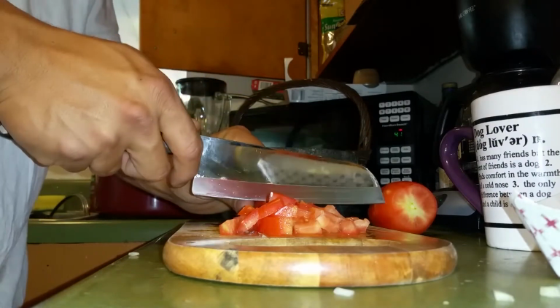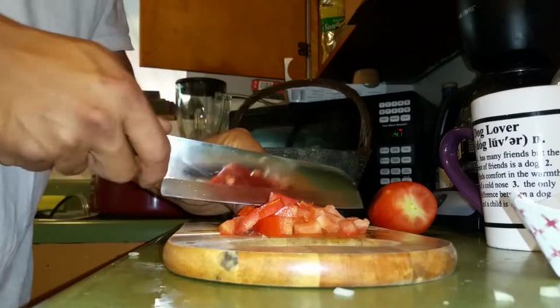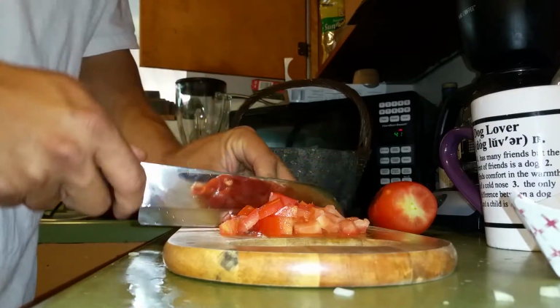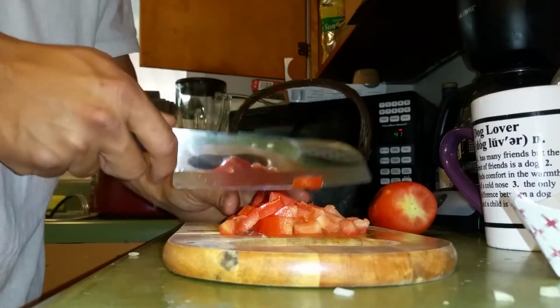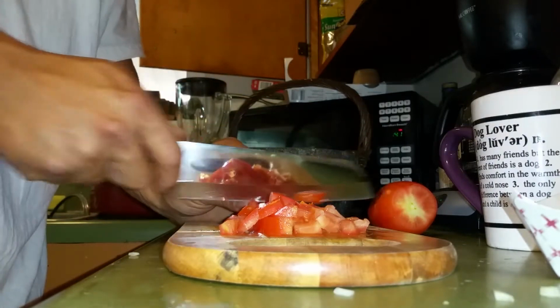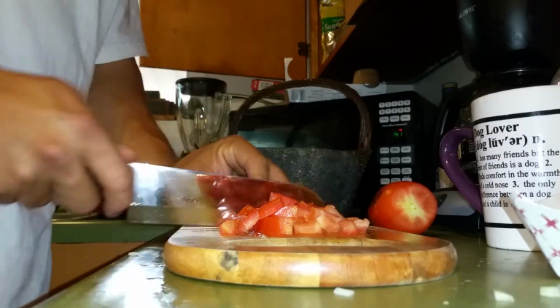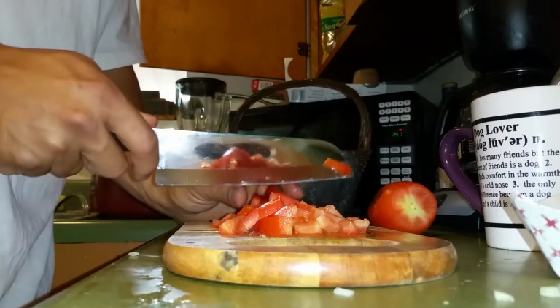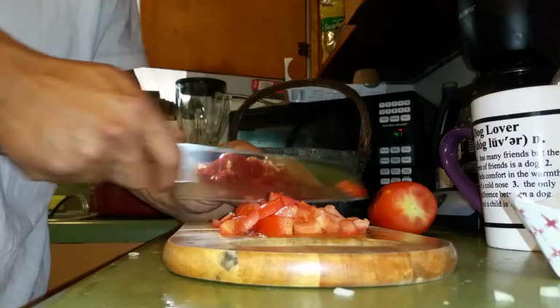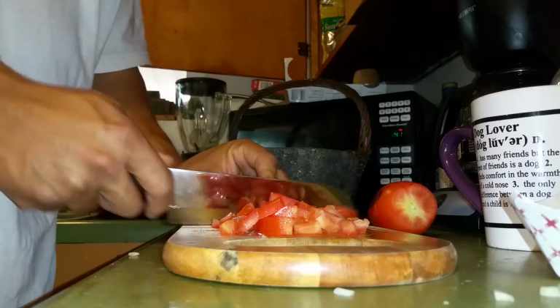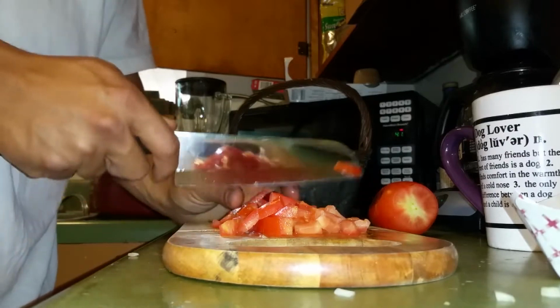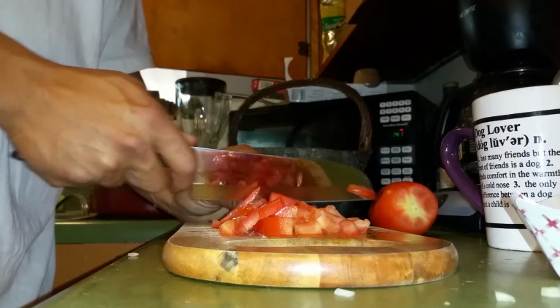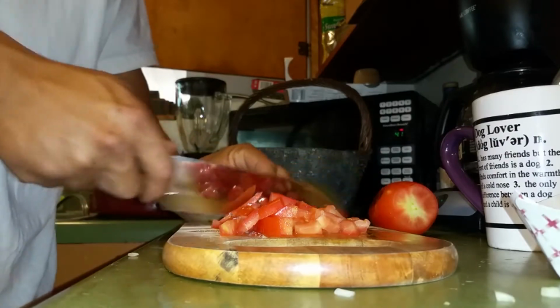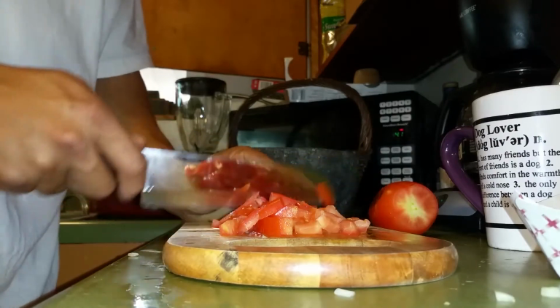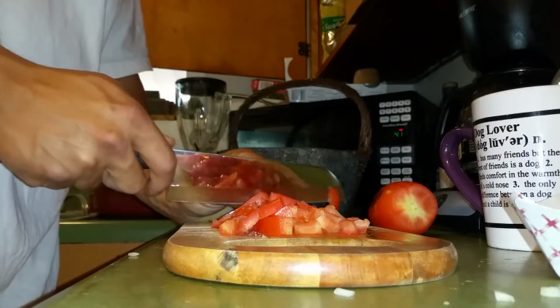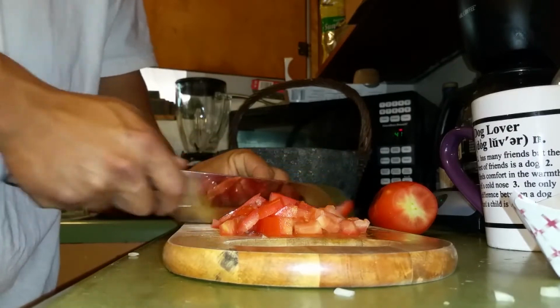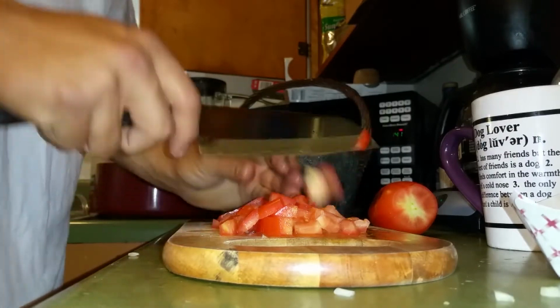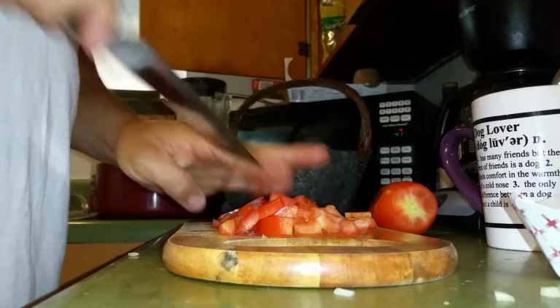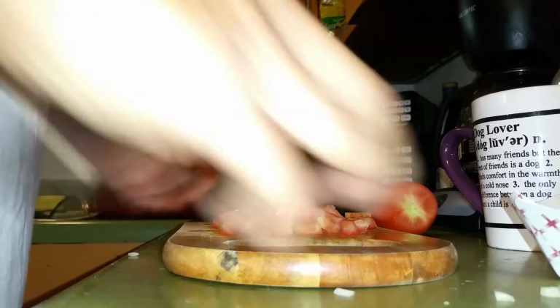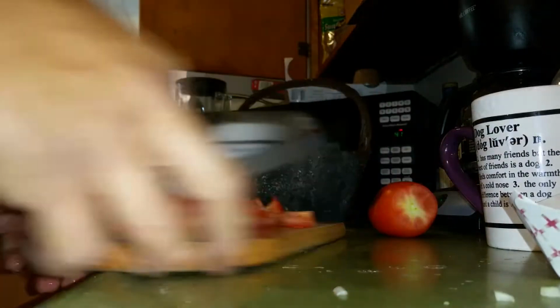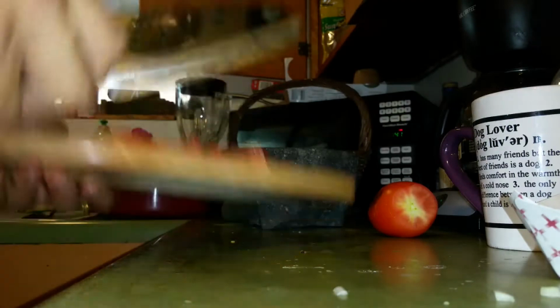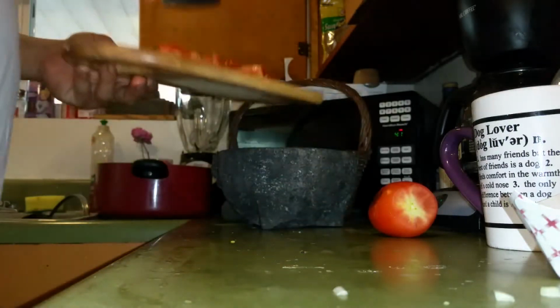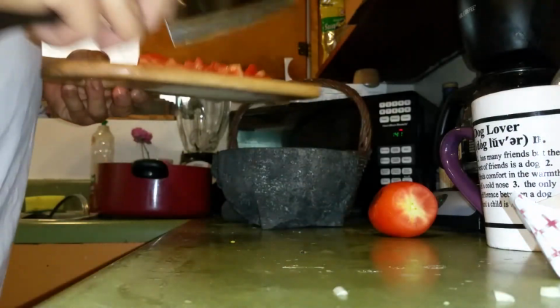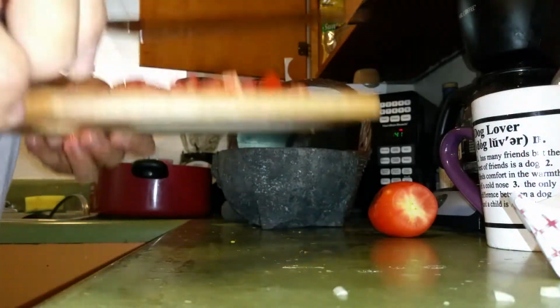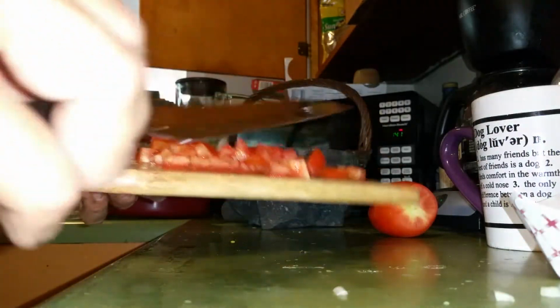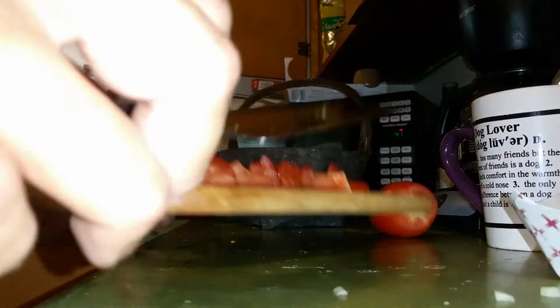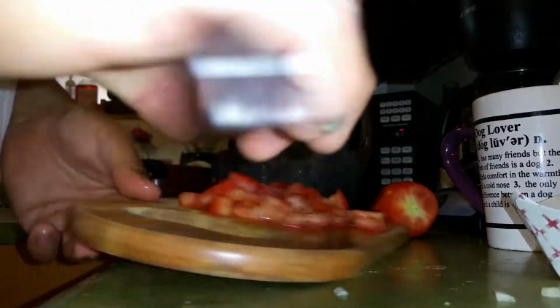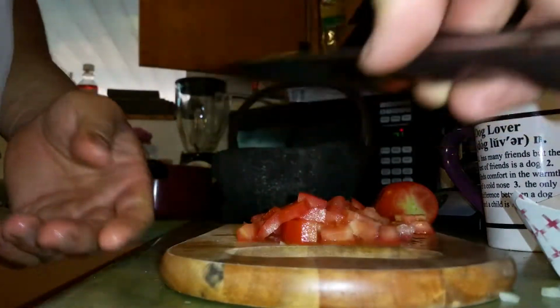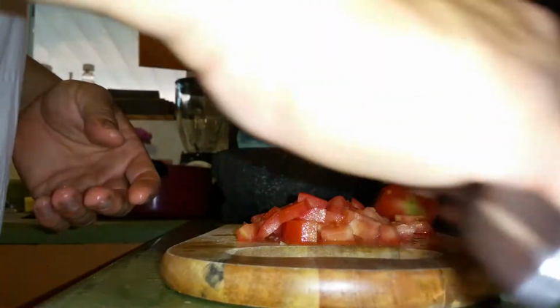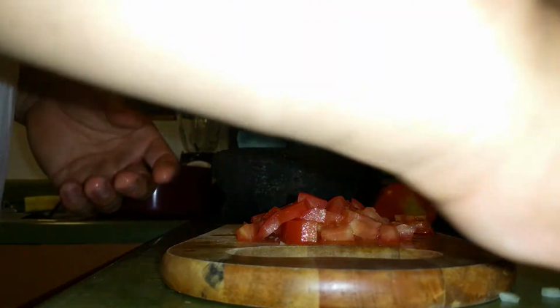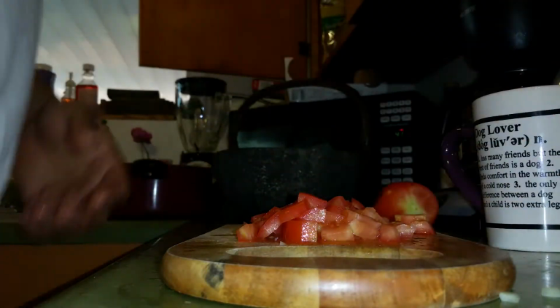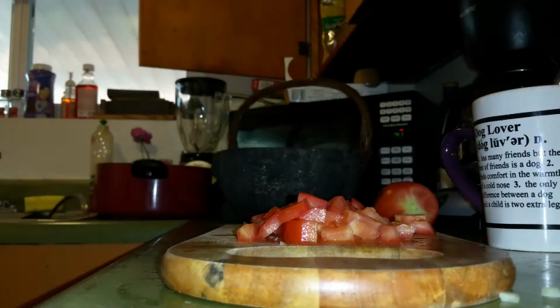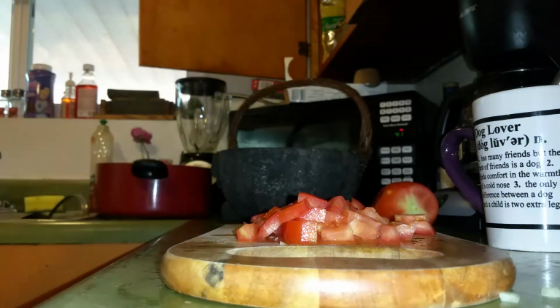For two to three people, you do about two tomatoes. For one person, you'll probably be alright with one tomato. With practice, you learn what you need. I'll put this to the side for a second — I'm not ready to mash it up, just getting it ready.